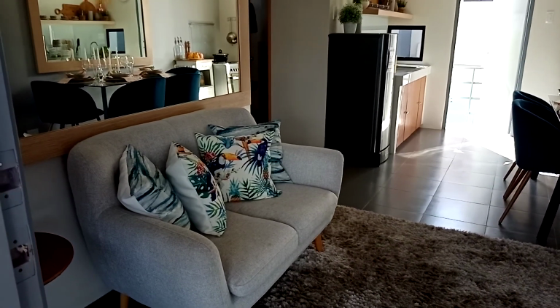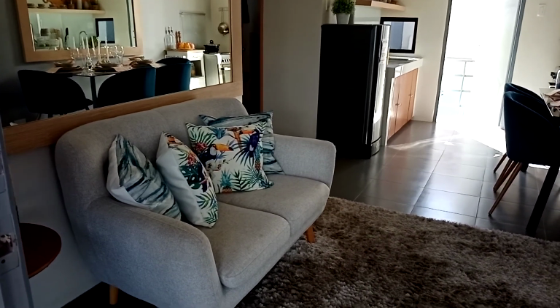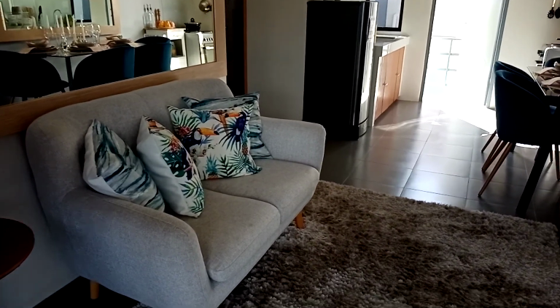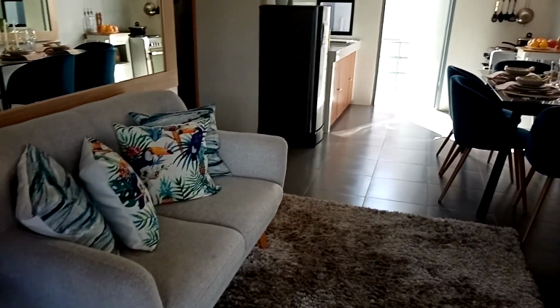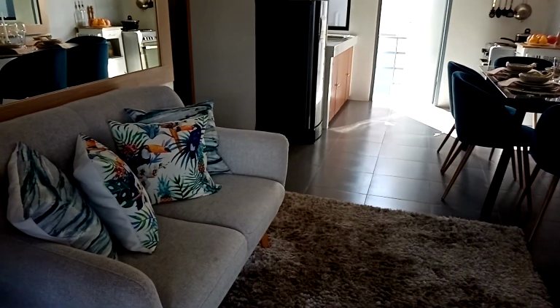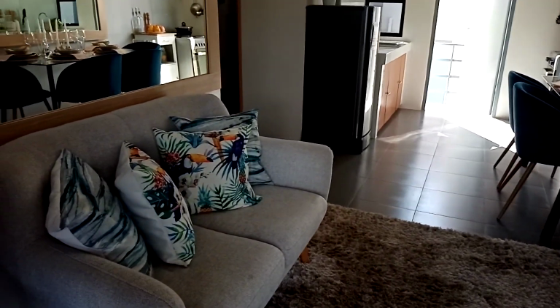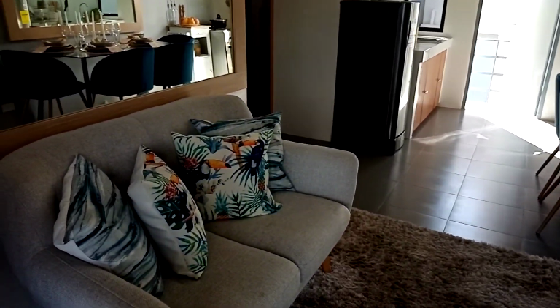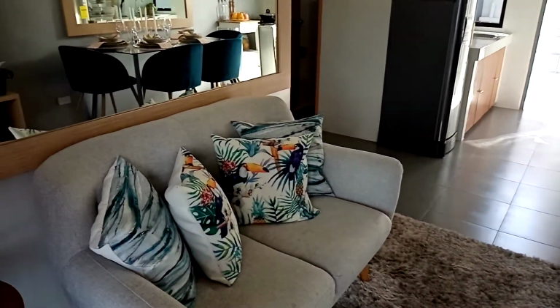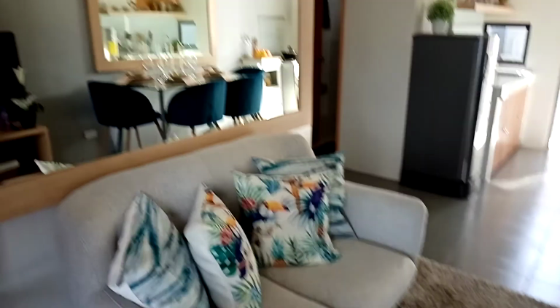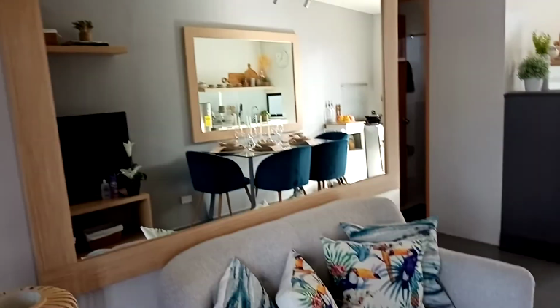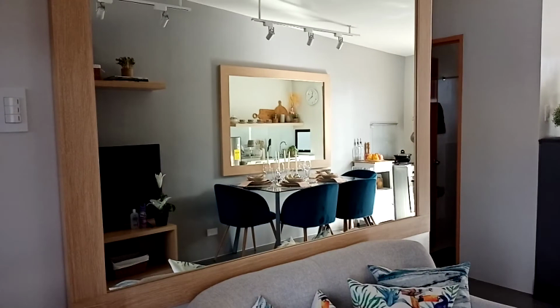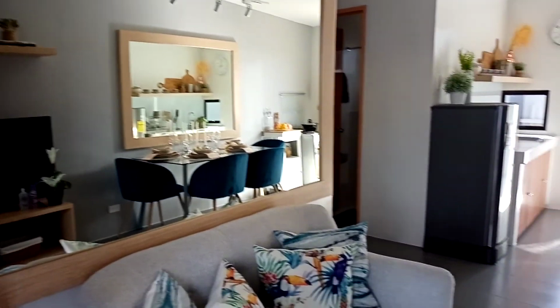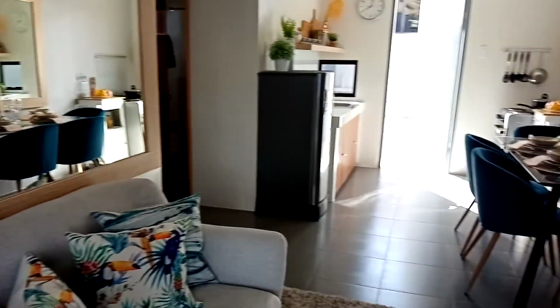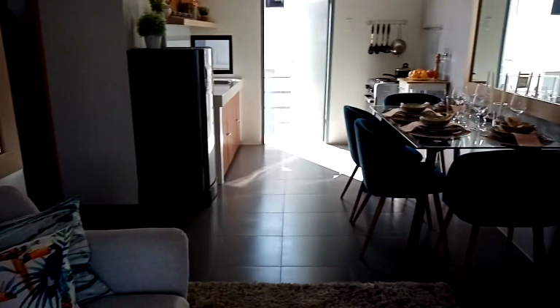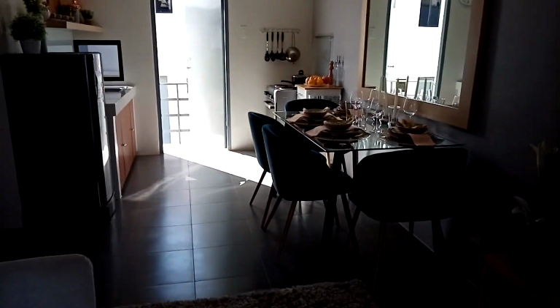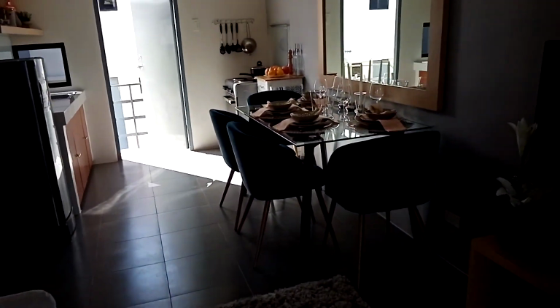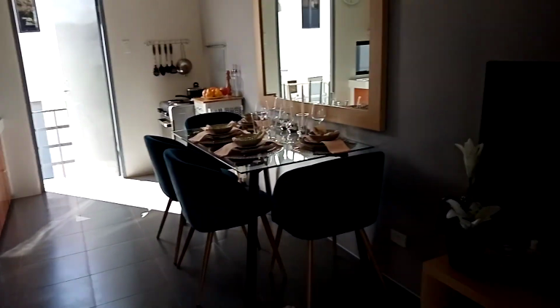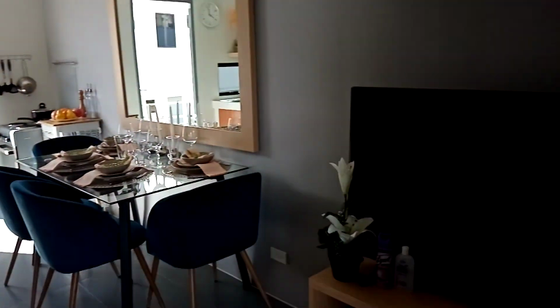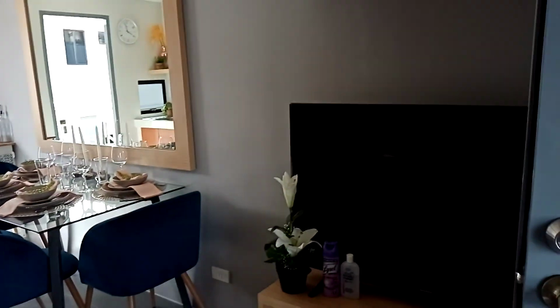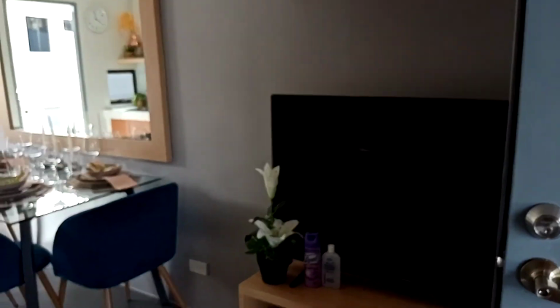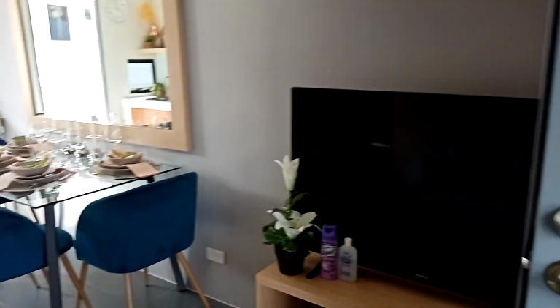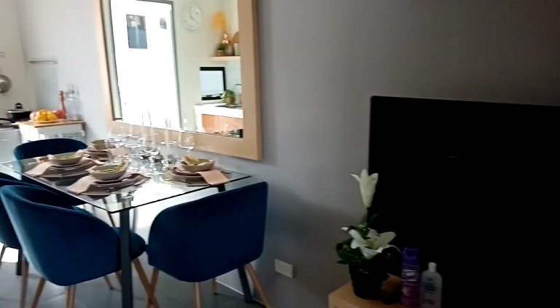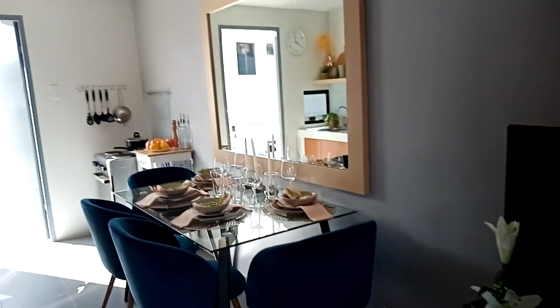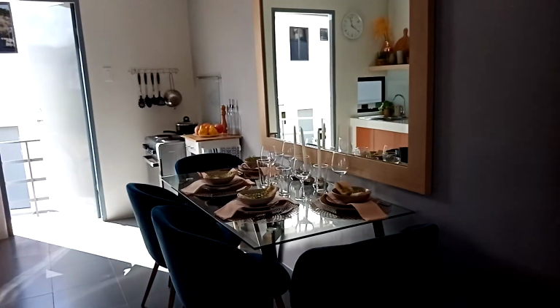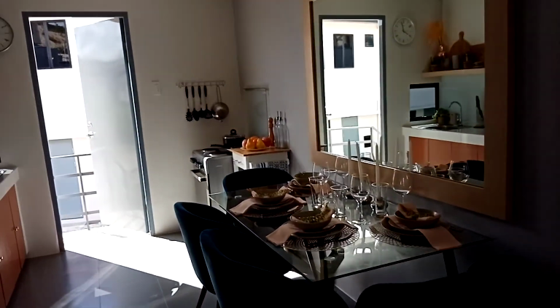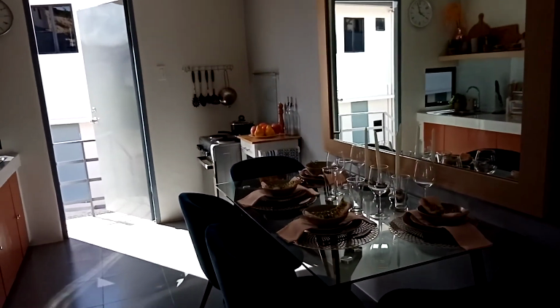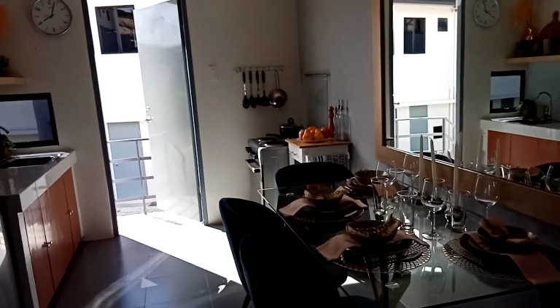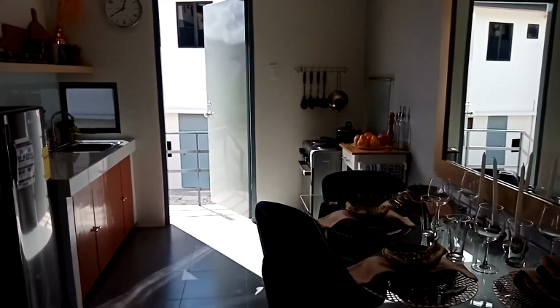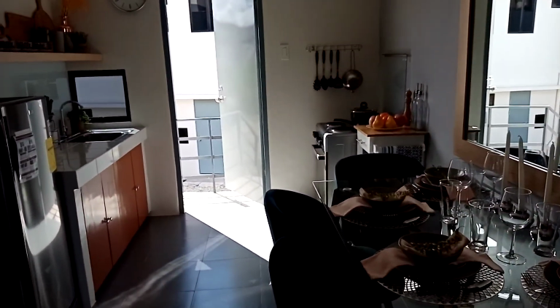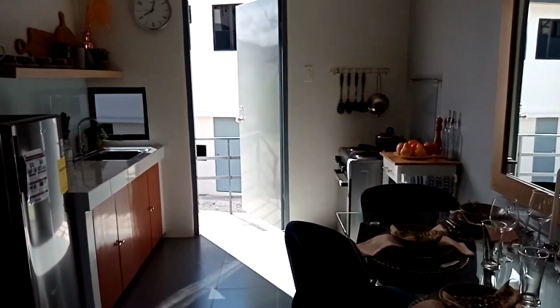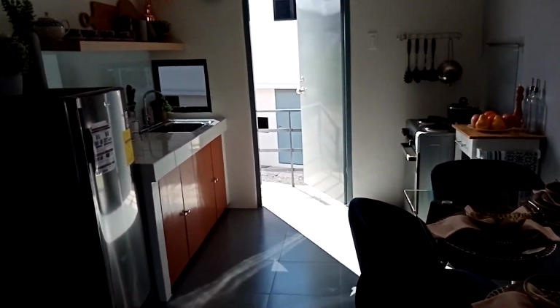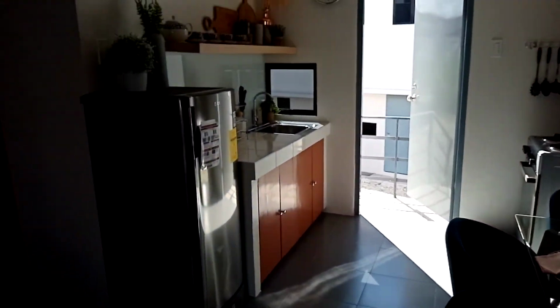This is the living room. Nindot ni siya for ikaw na mag-start a family.